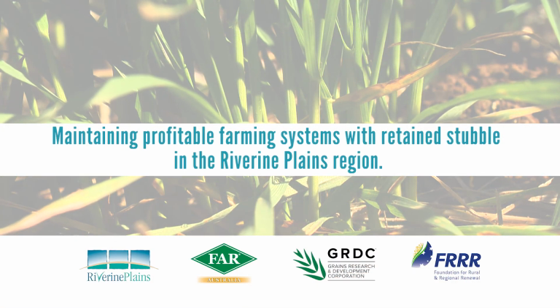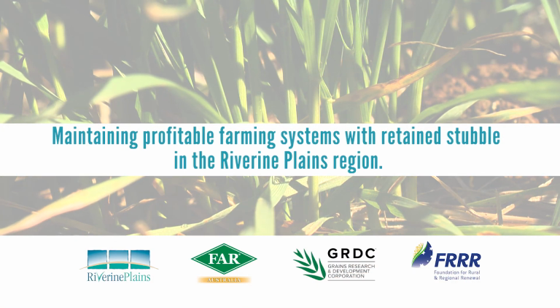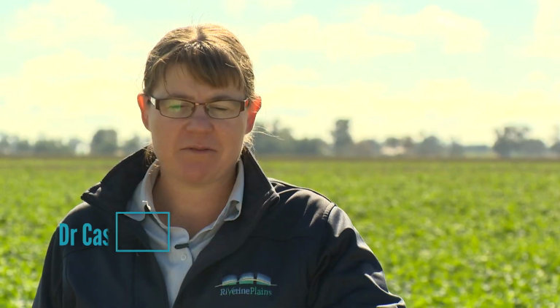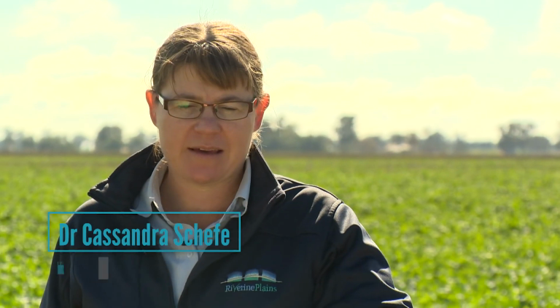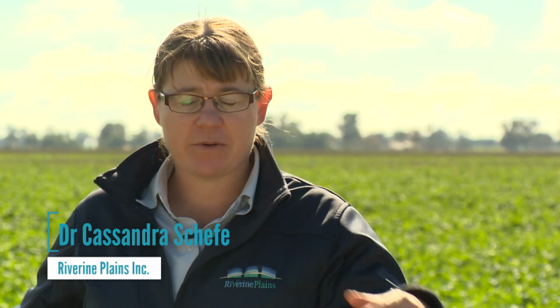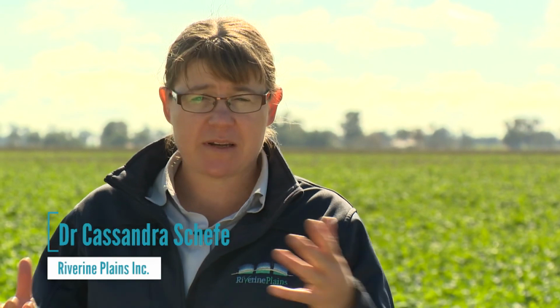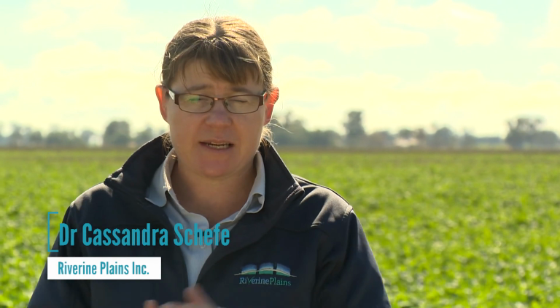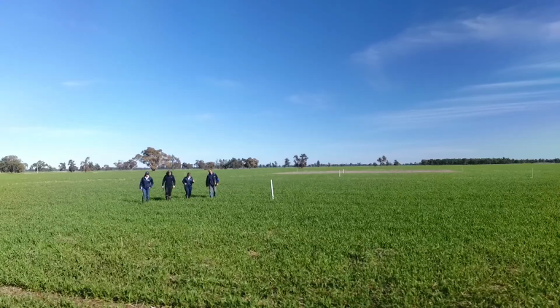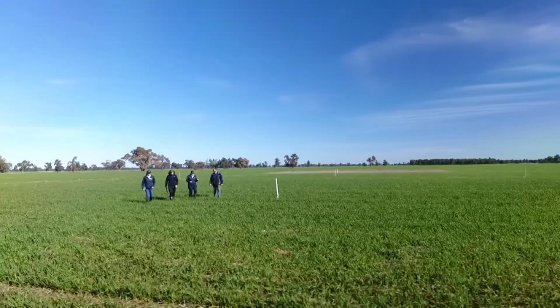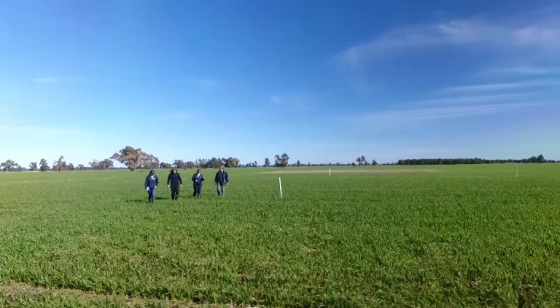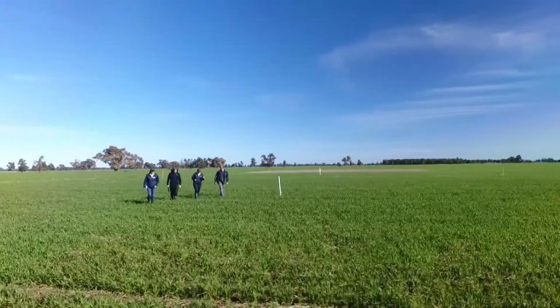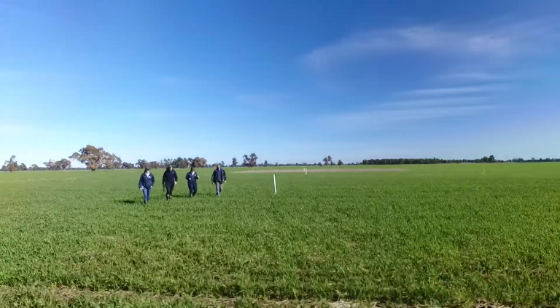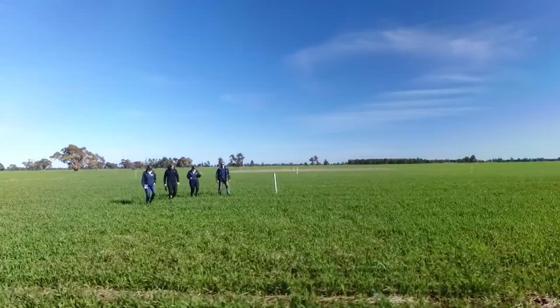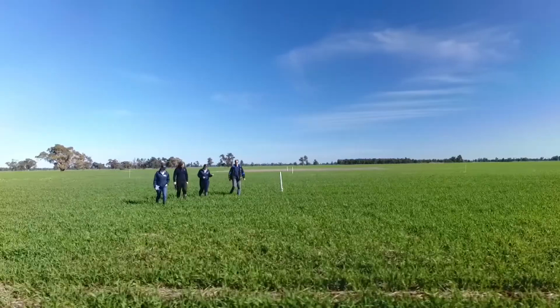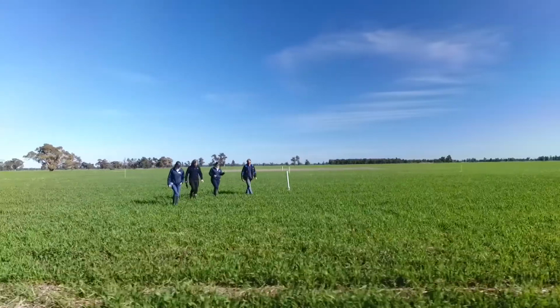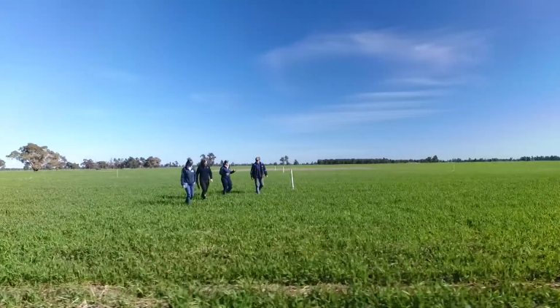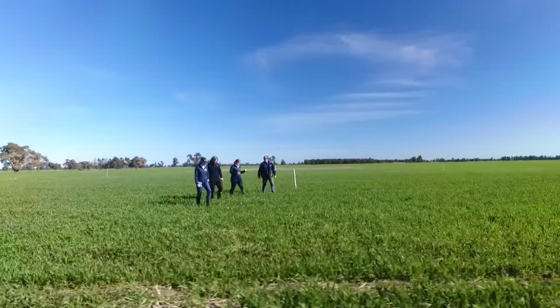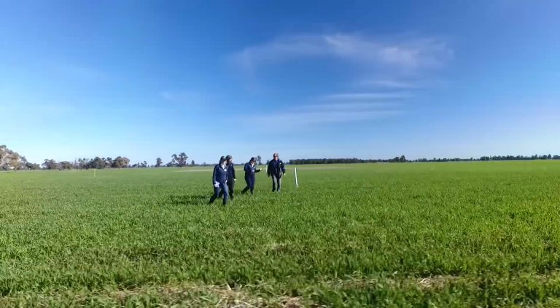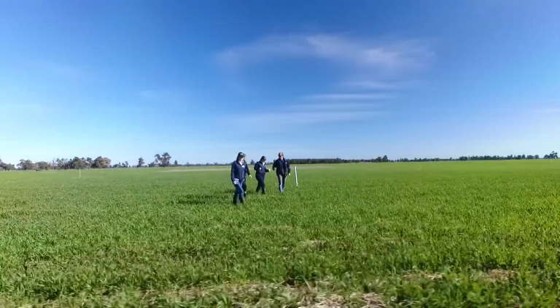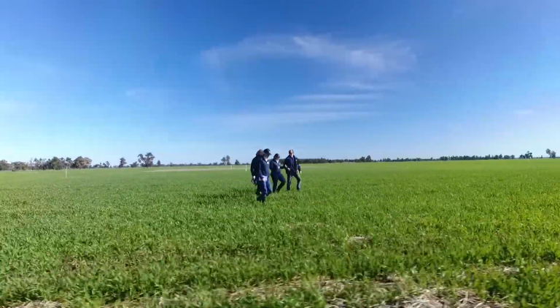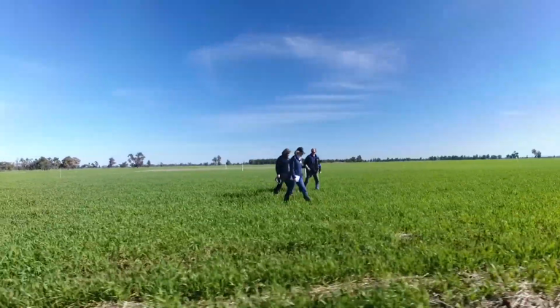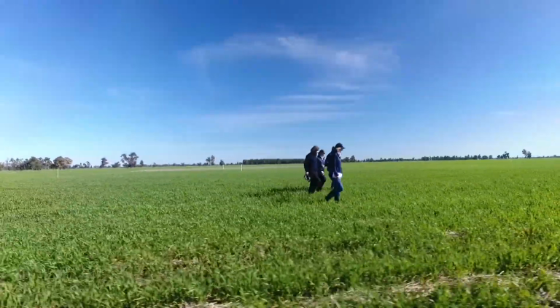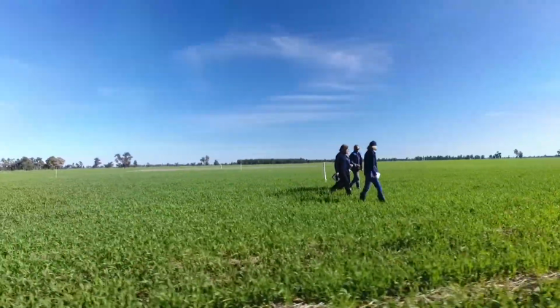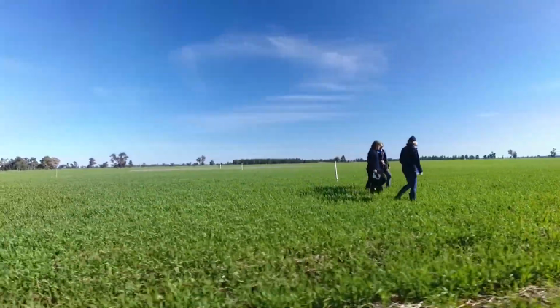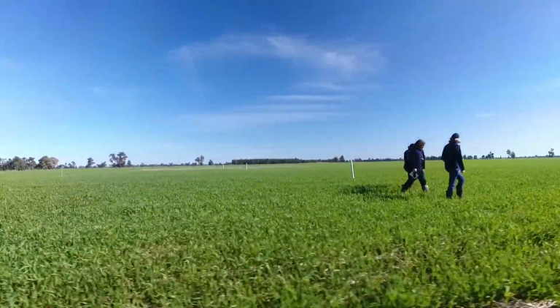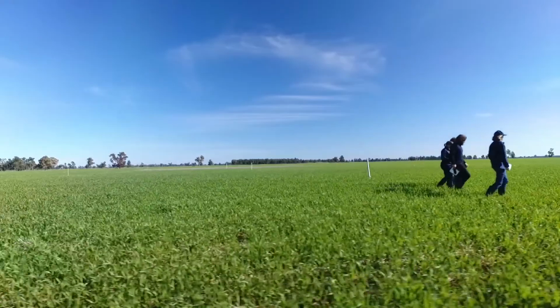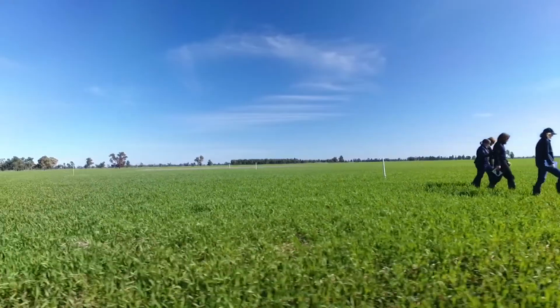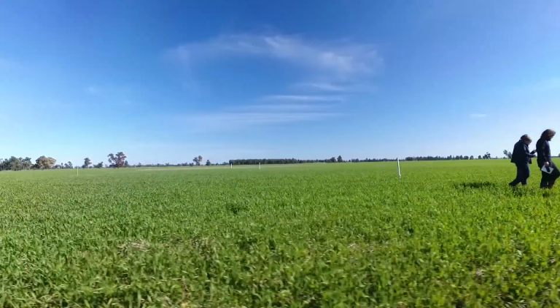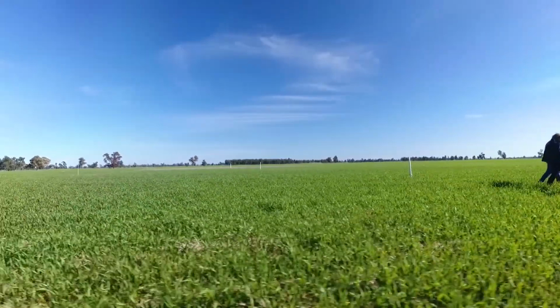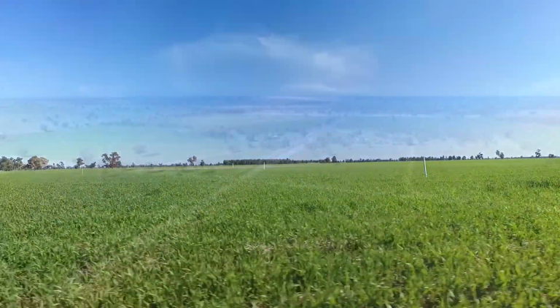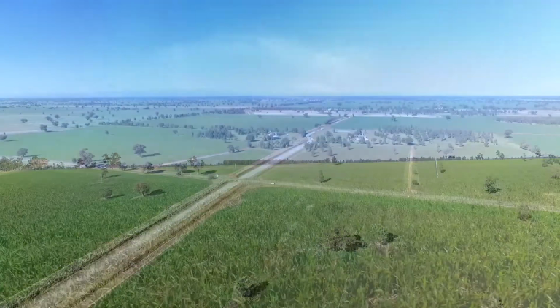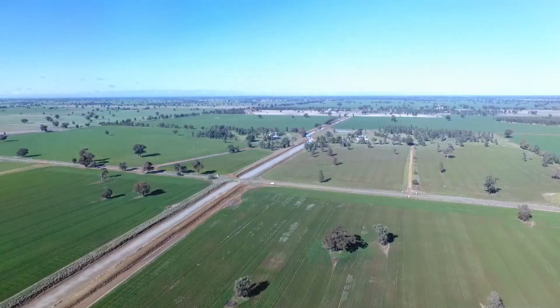River in Plains are running a project funded by GRDC which is all about understanding the drivers behind retaining our stubbles and how we can optimise the management of those stubbles. This project has trial sites from Dookie in the south up to Henty in the north.